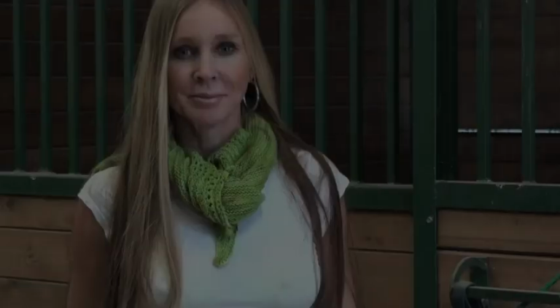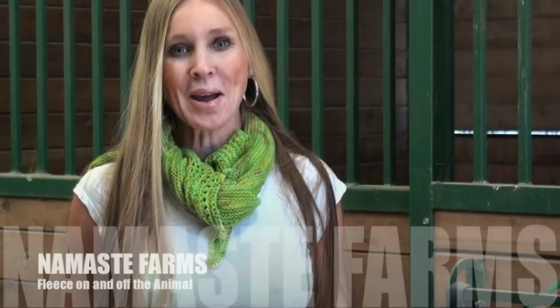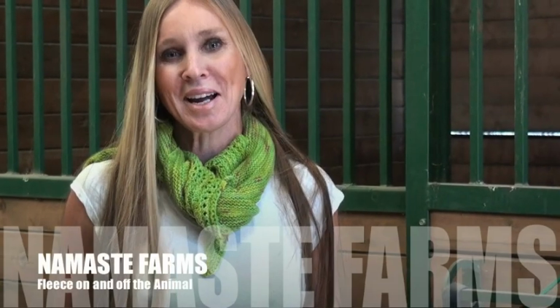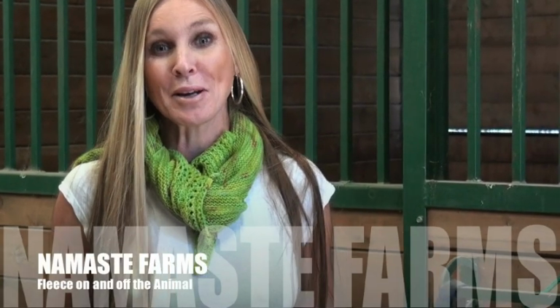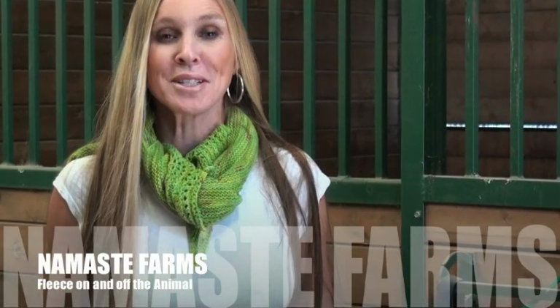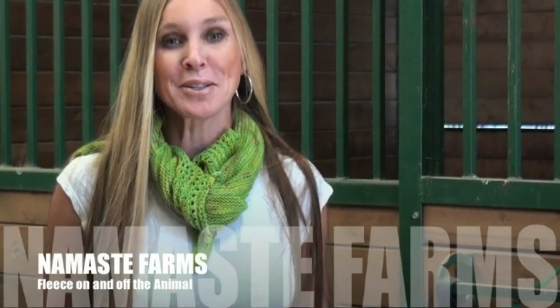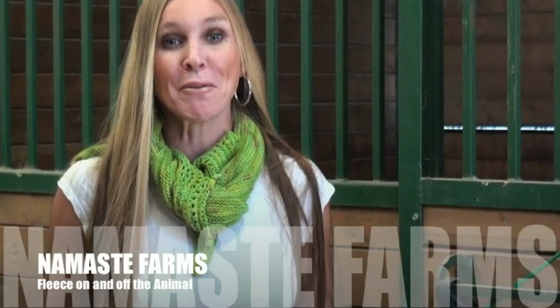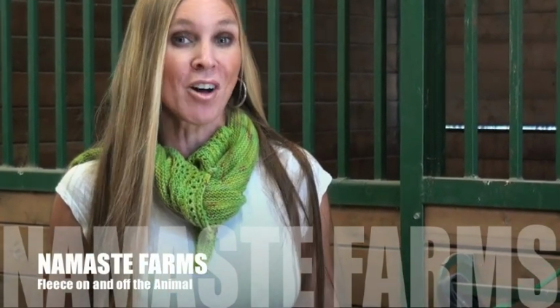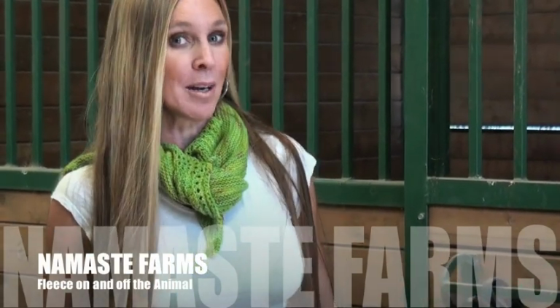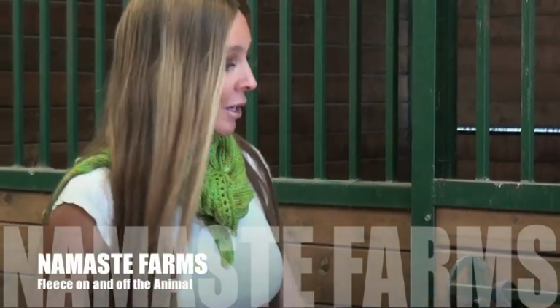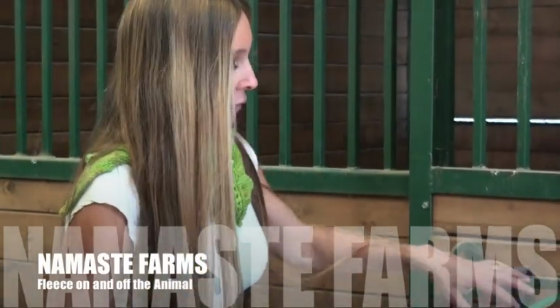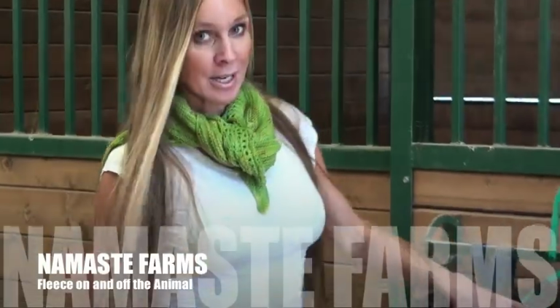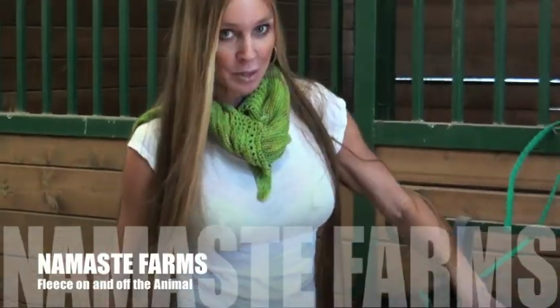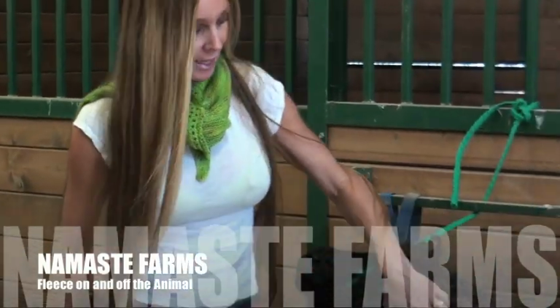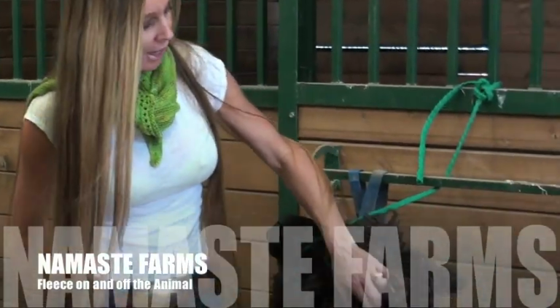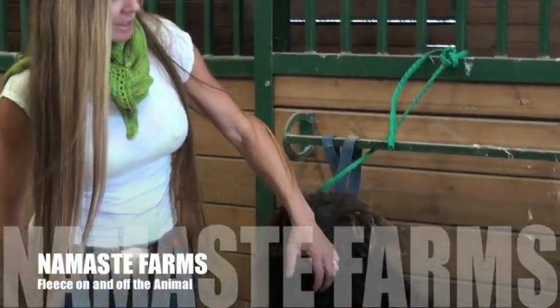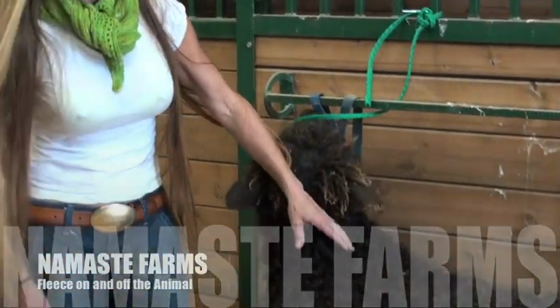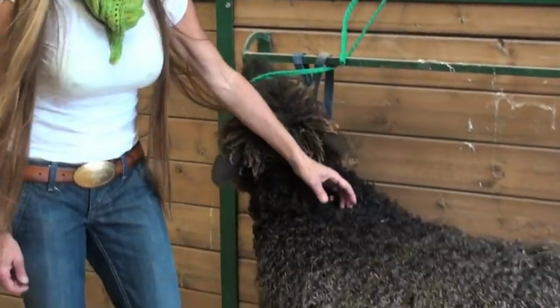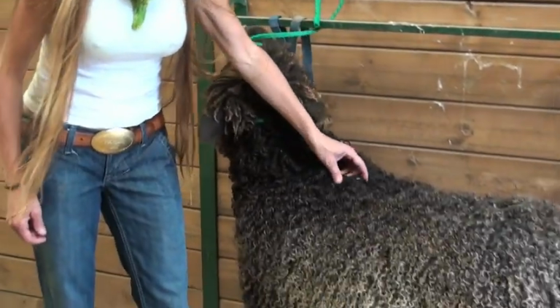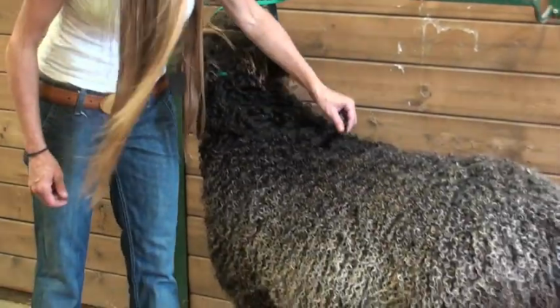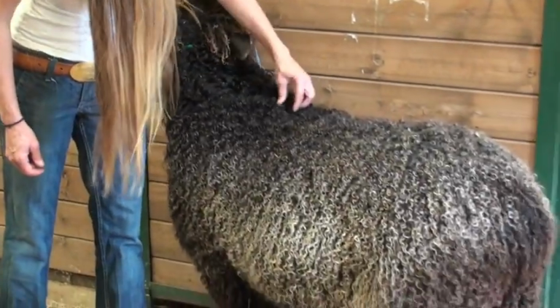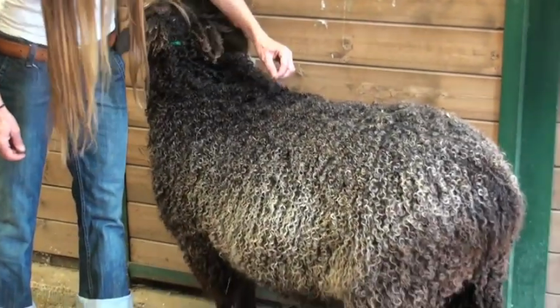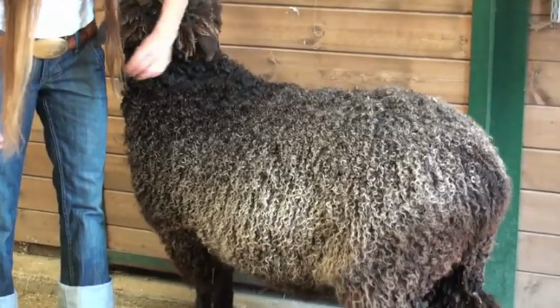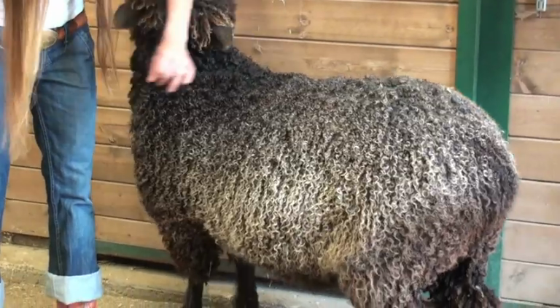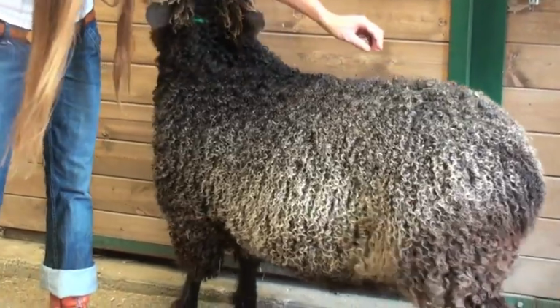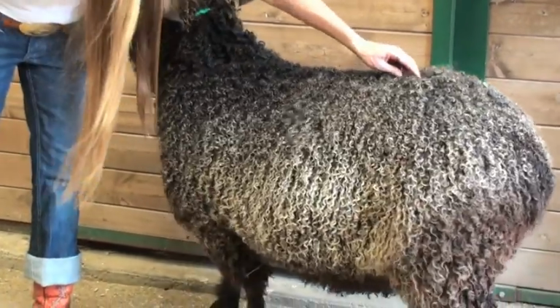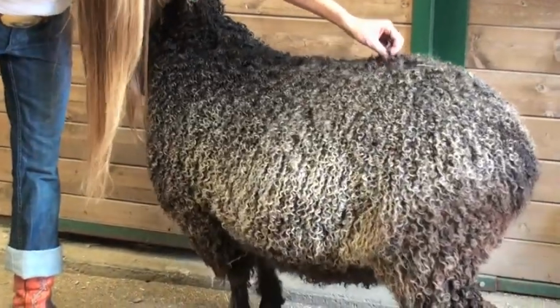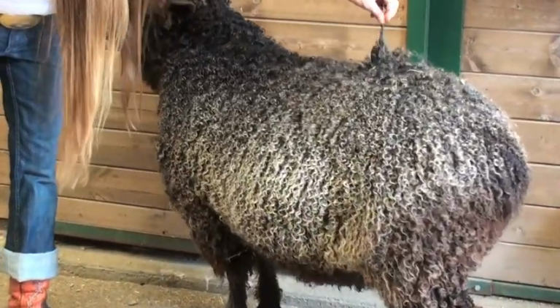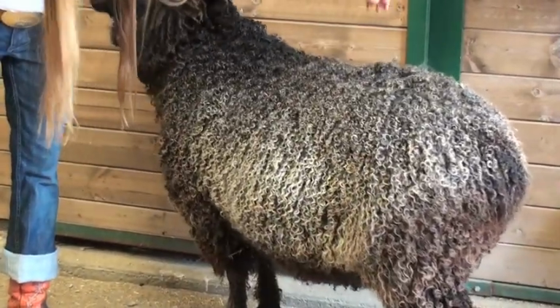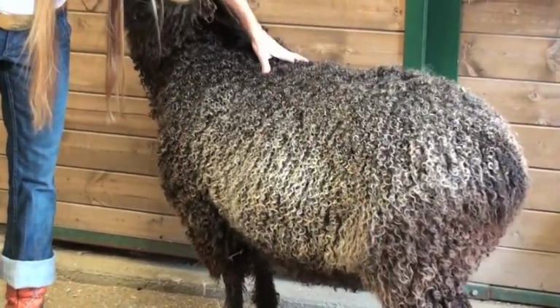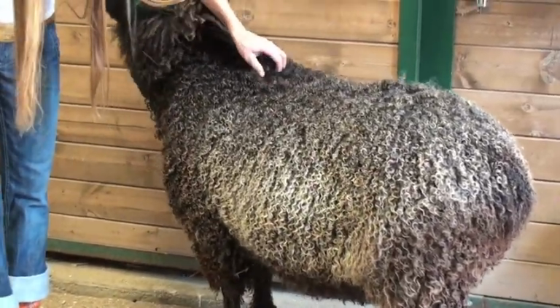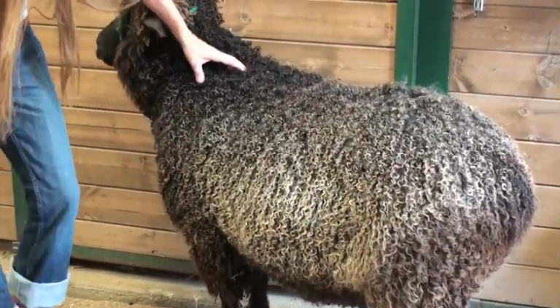Hi, this is Natalie from Namaste Farm. Today I'm going to talk about fleece on the animals. I have Todd here and he's a Wensleydale and he's probably one of my best sheep. He is a wether and that makes his fleece nicer than if he were an intact male or even a ewe.